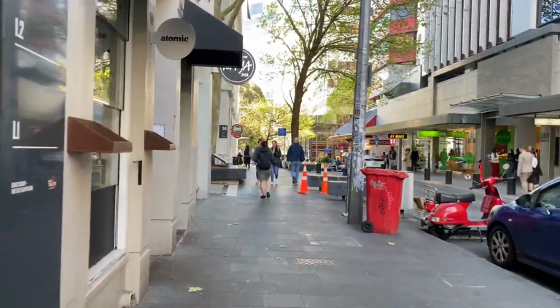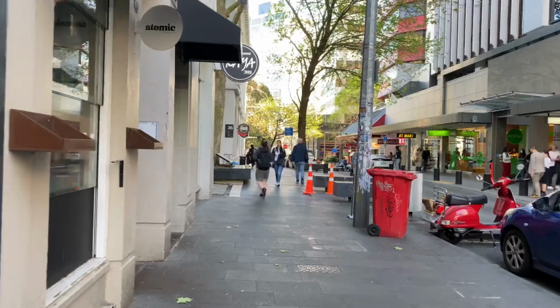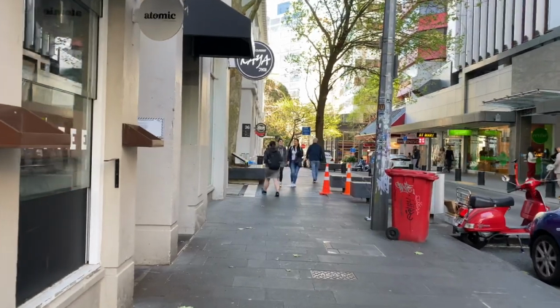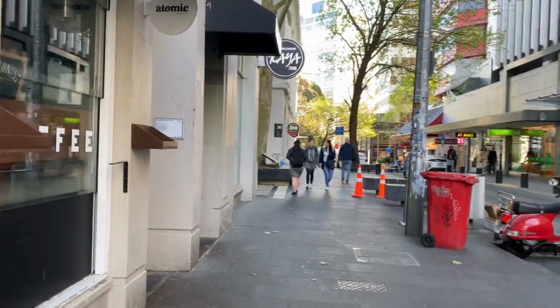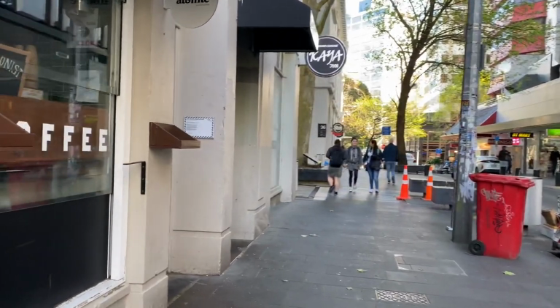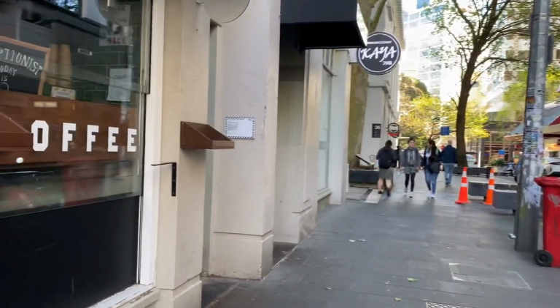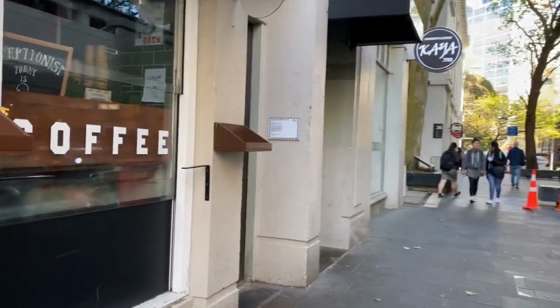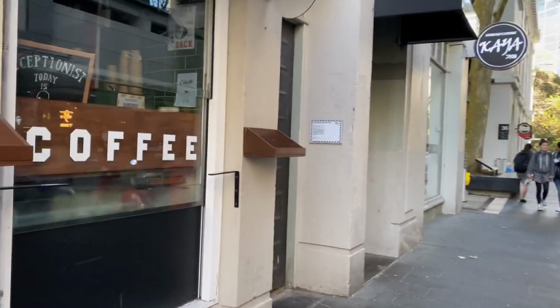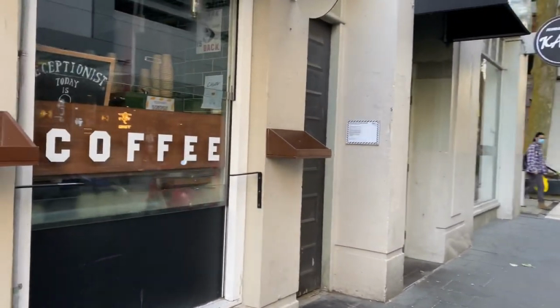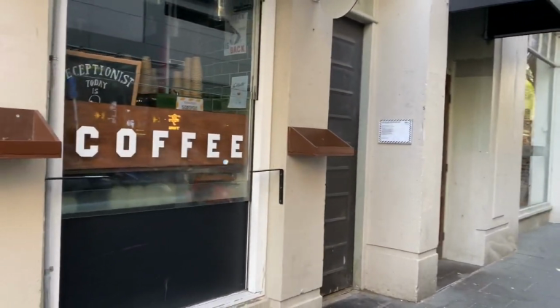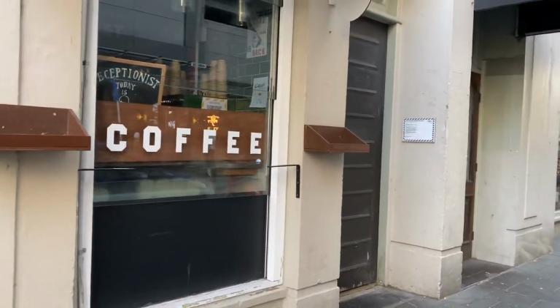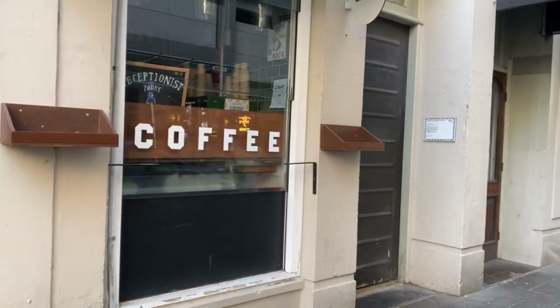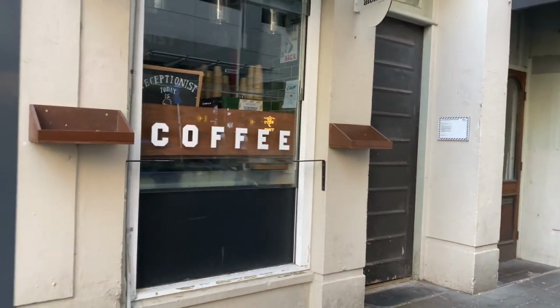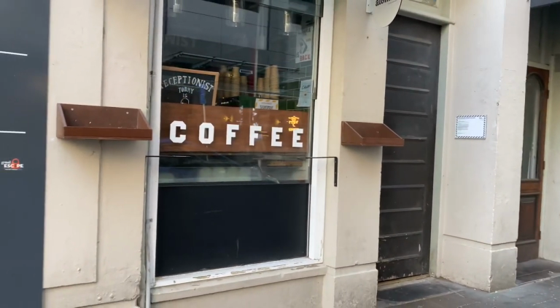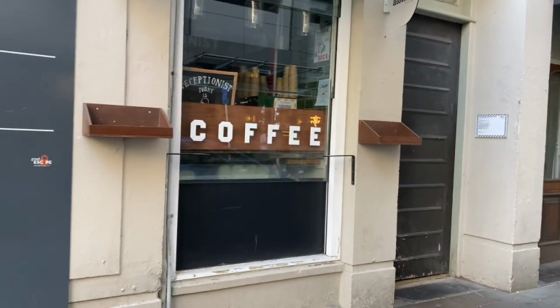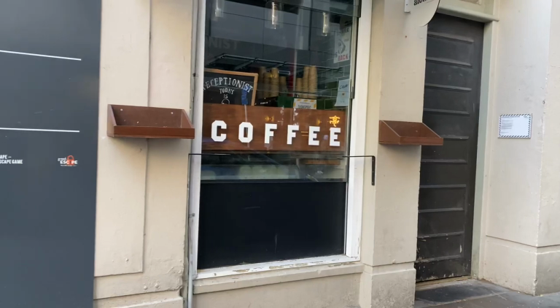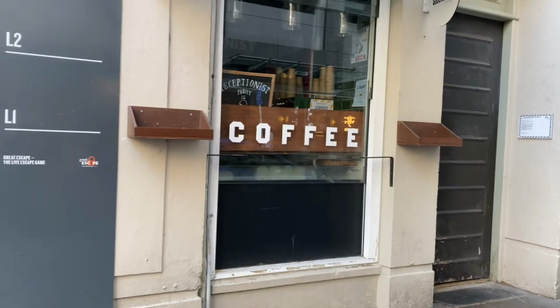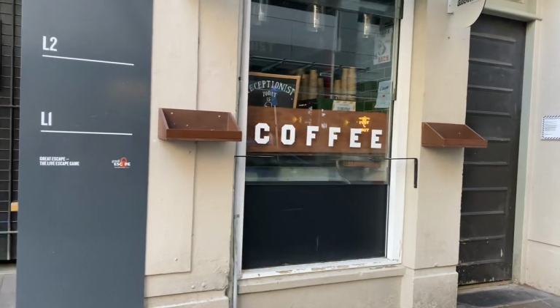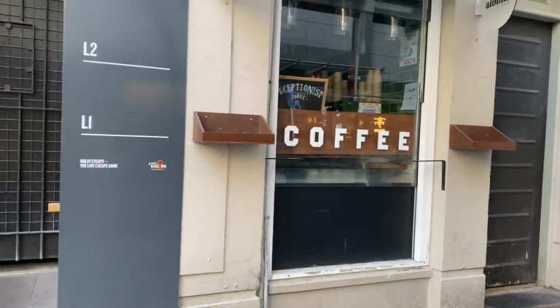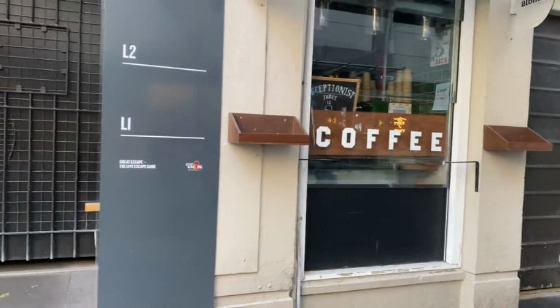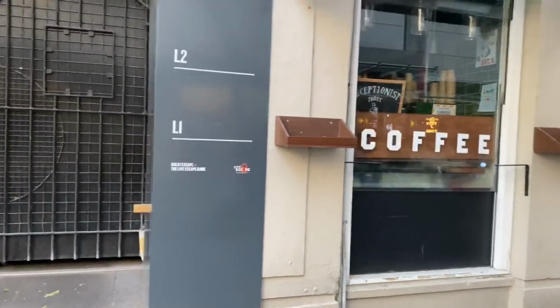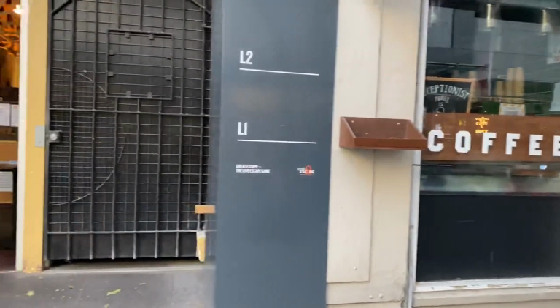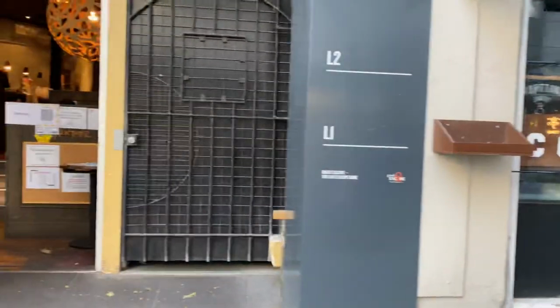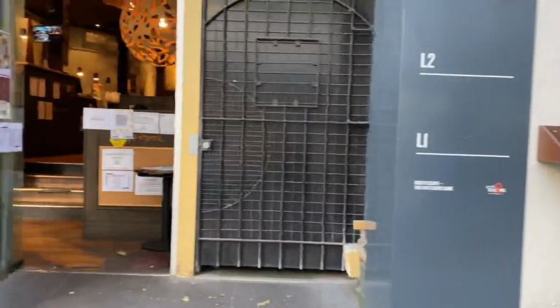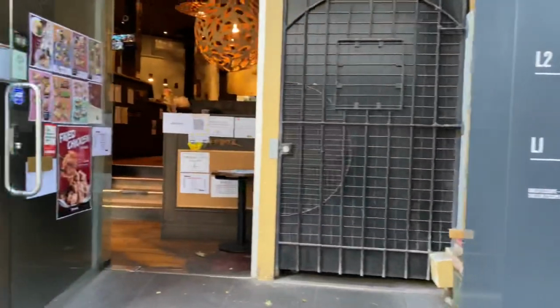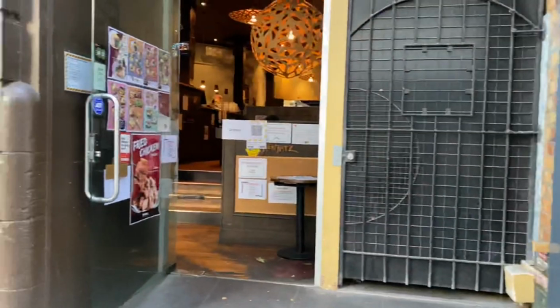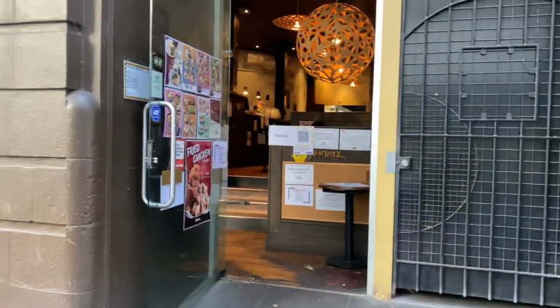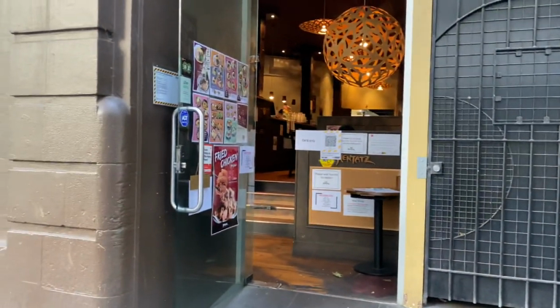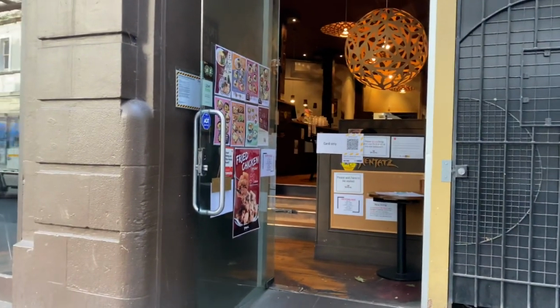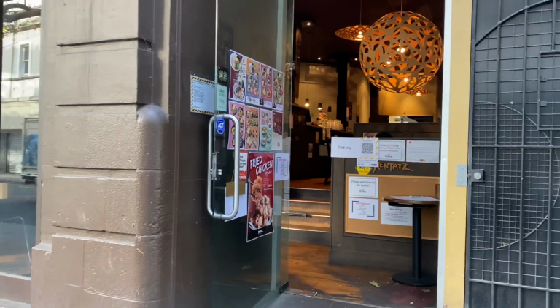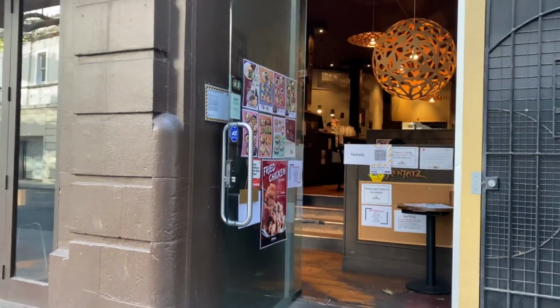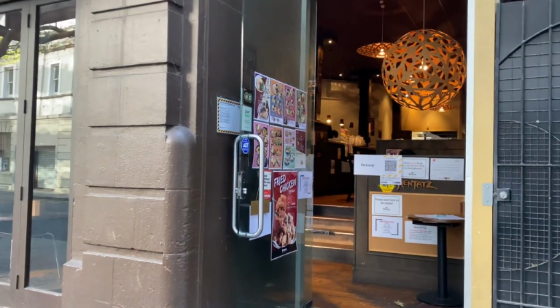This is our little hole-in-the-wall coffee shop, which is actually closed now, but there's usually quite a long line of people waiting for coffees during the day. And there's a Japanese noodle restaurant in here.